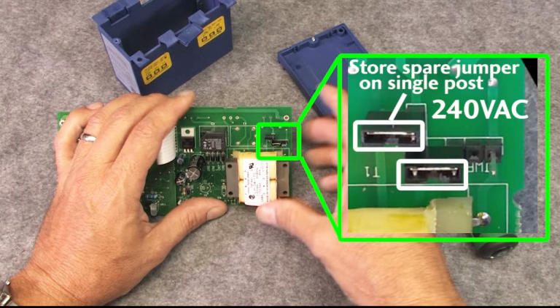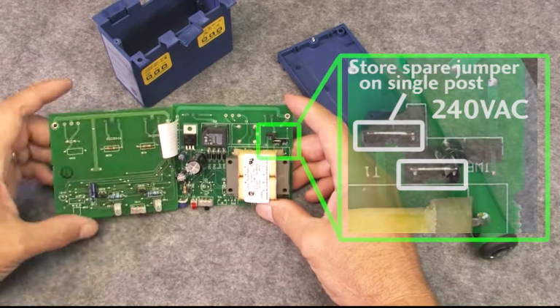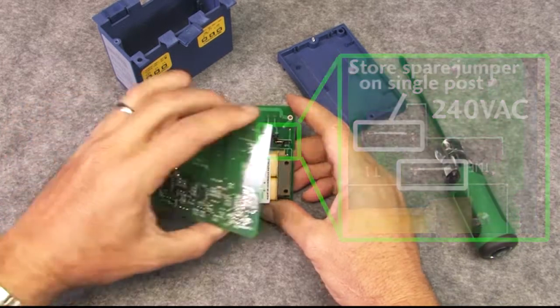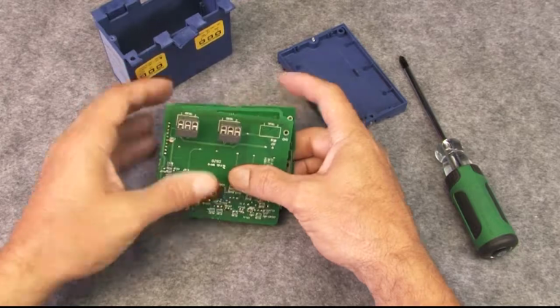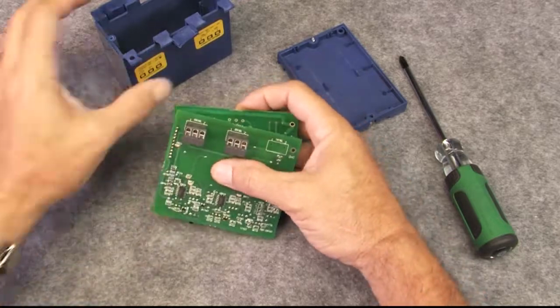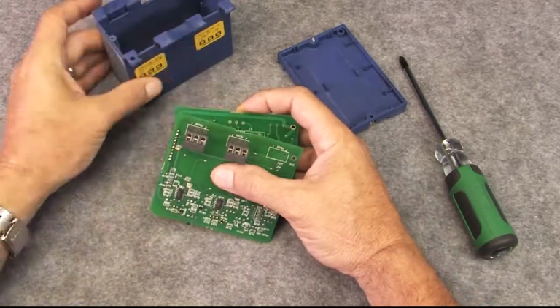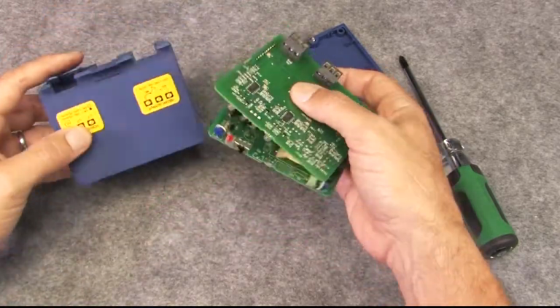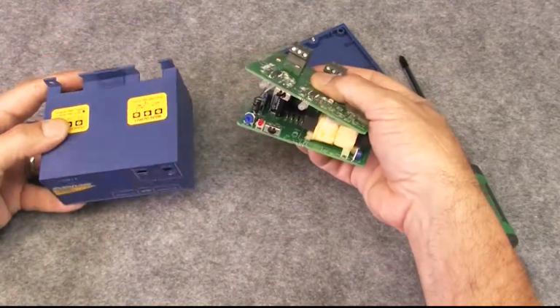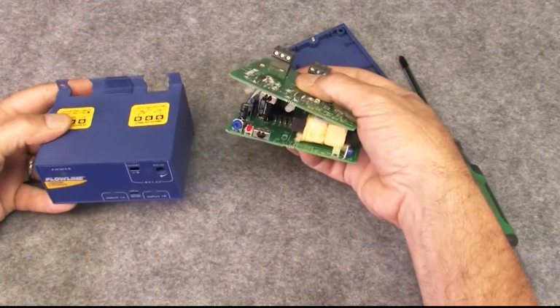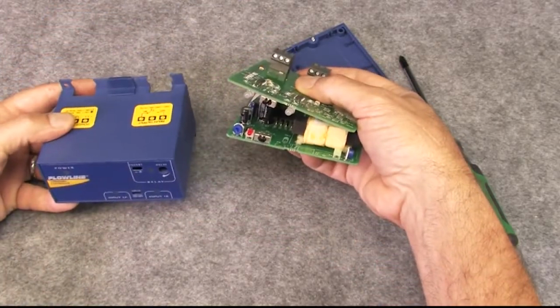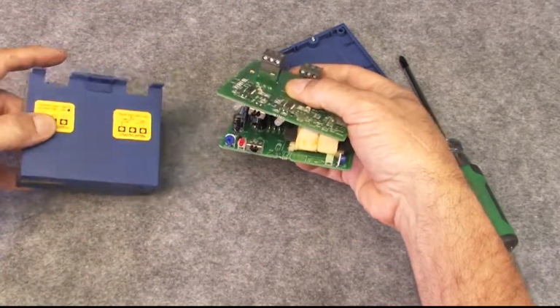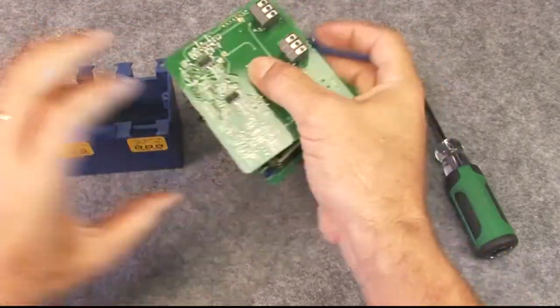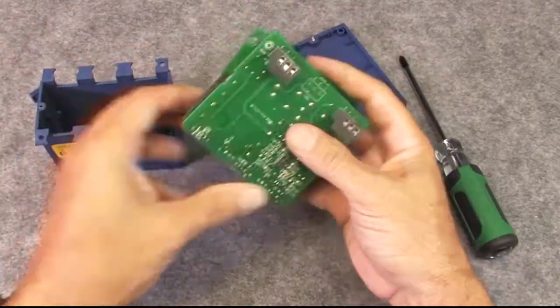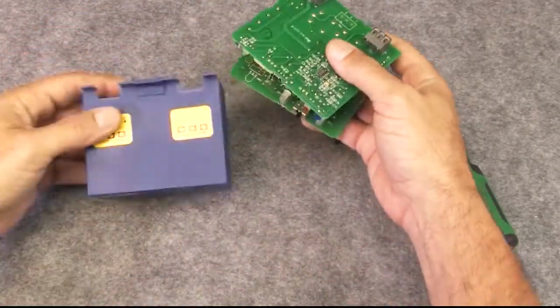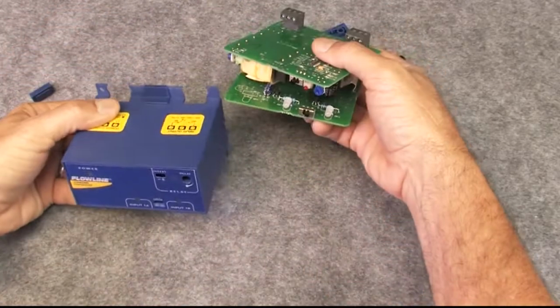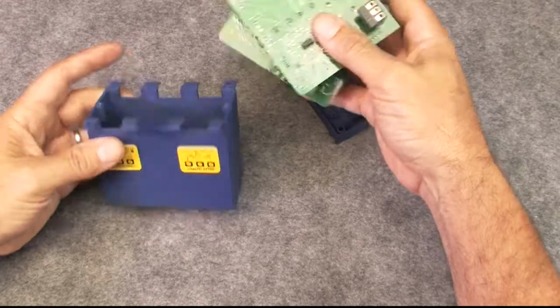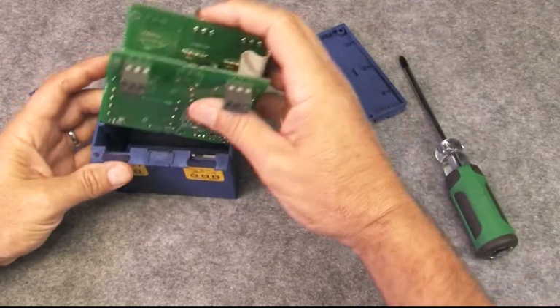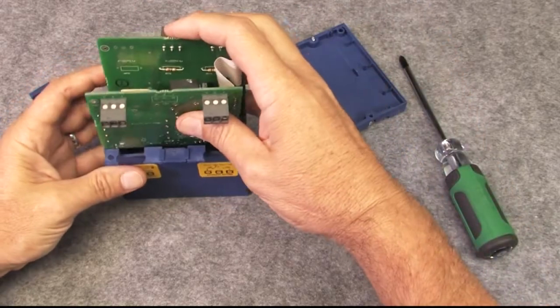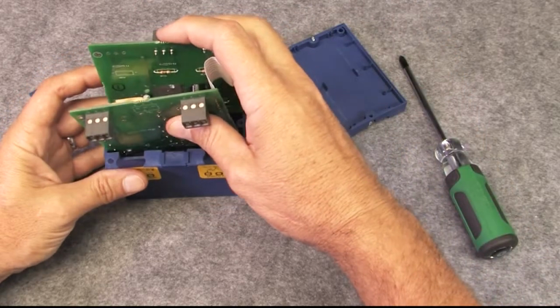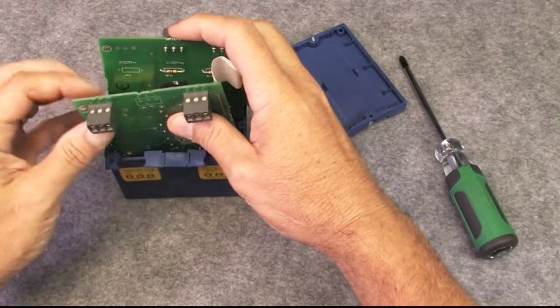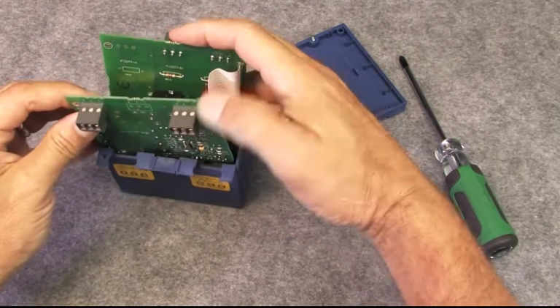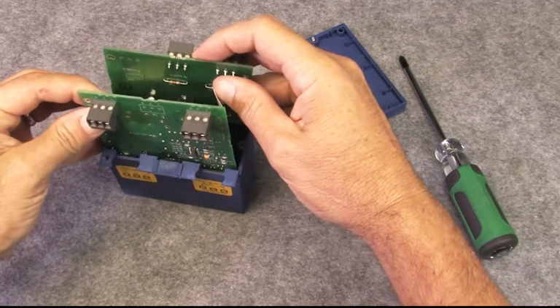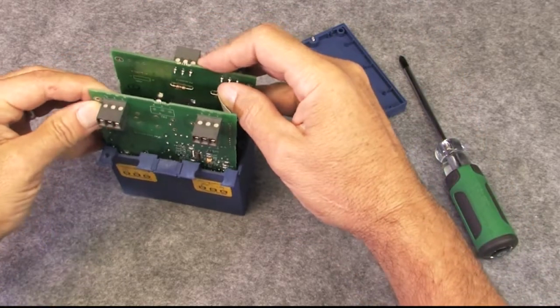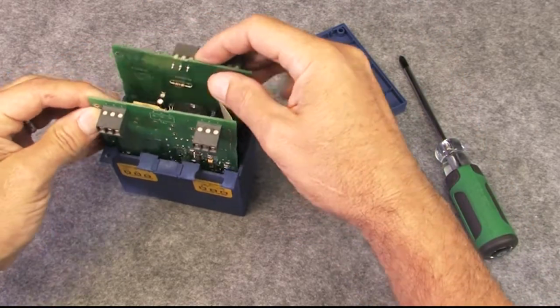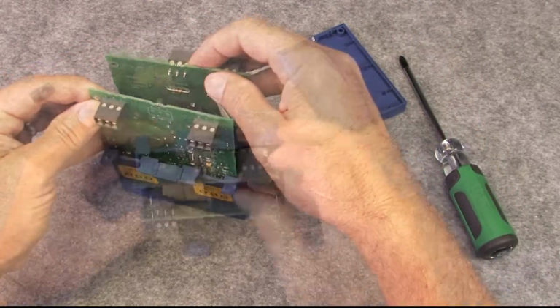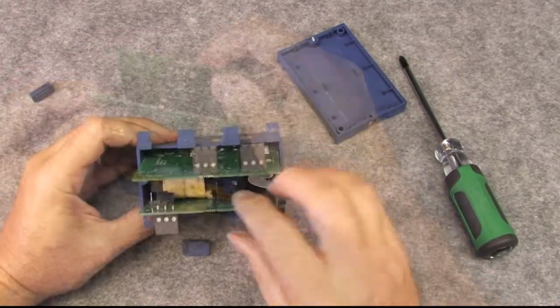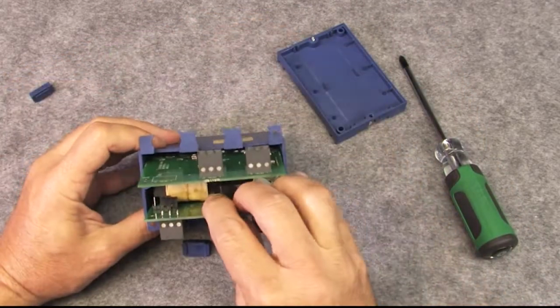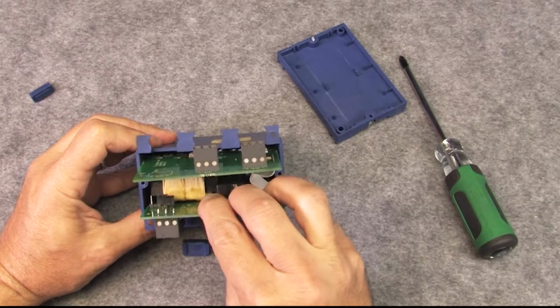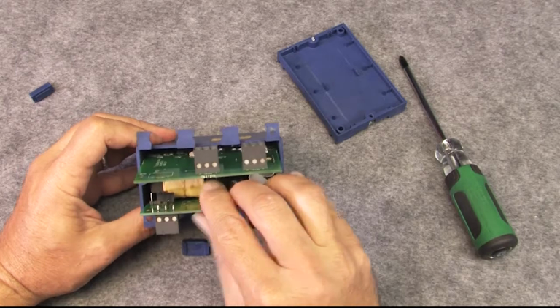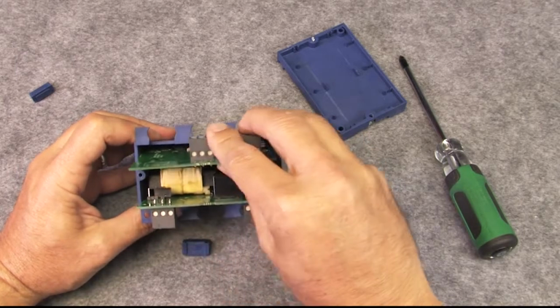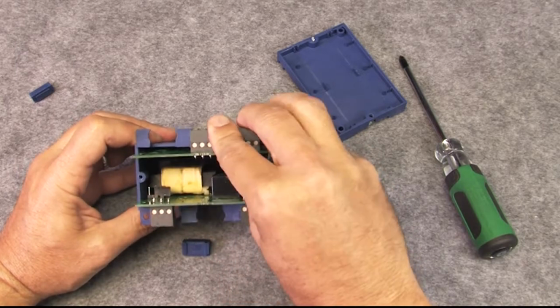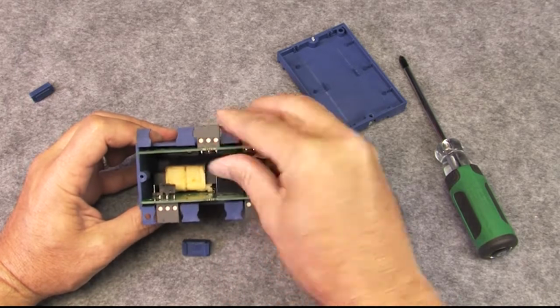Fold the boards back up and make sure the LEDs, pots, and switches line up with the holes in the top of the housing. Then insert the assembly back into the box. The slots that the boards fit into only come halfway up the housing, so keep an eye on them when you are replacing the electronics.